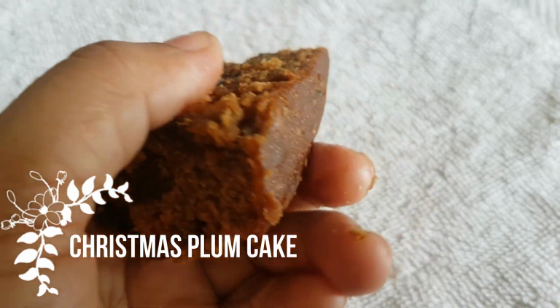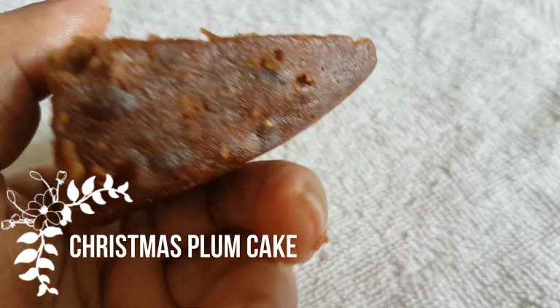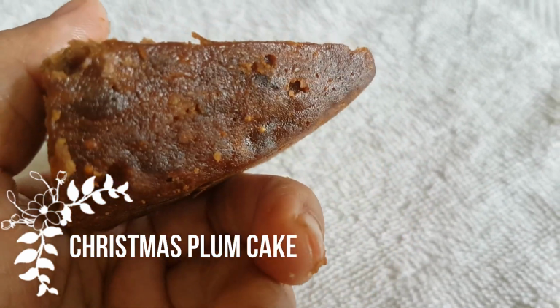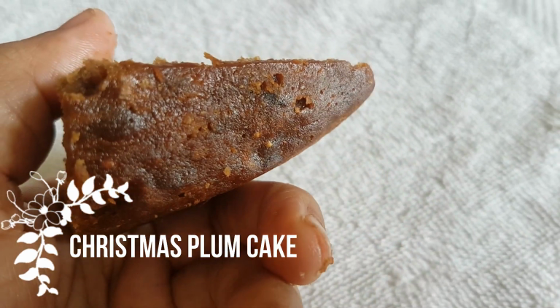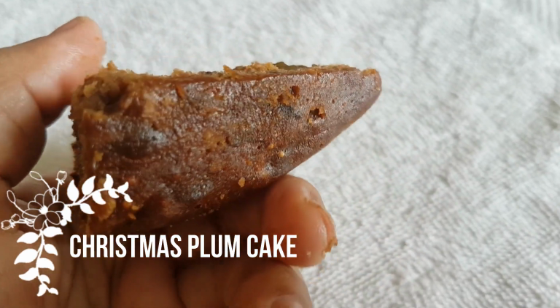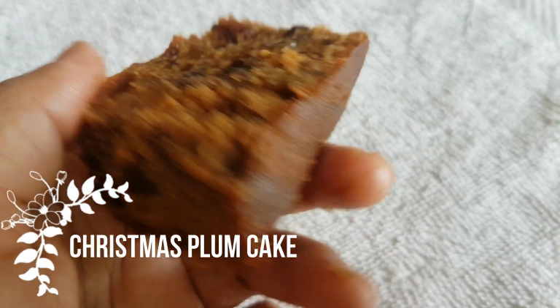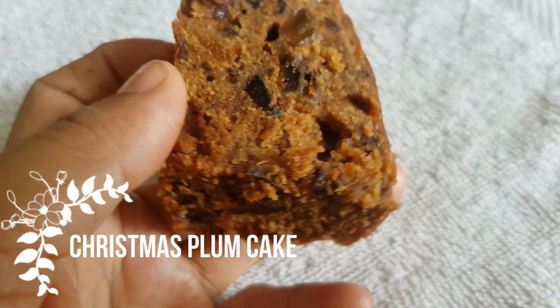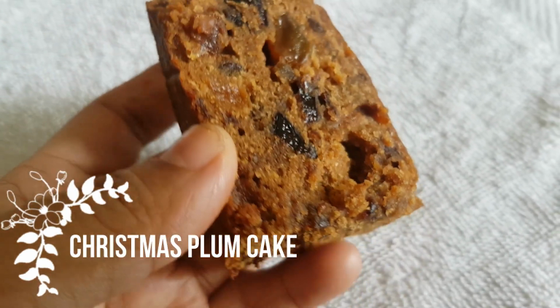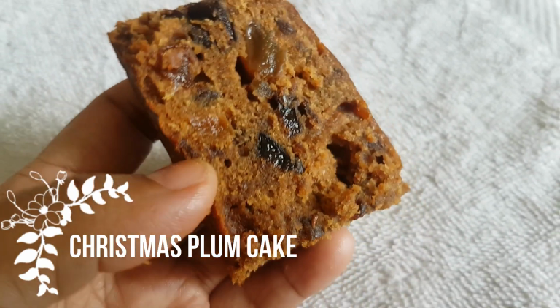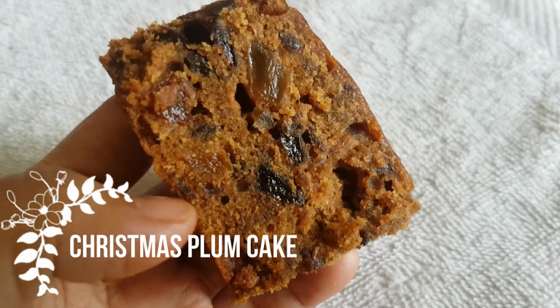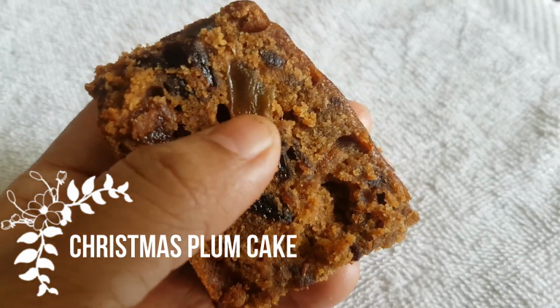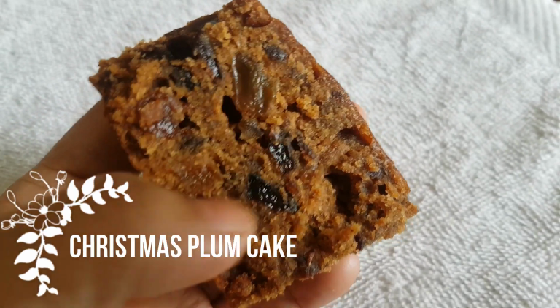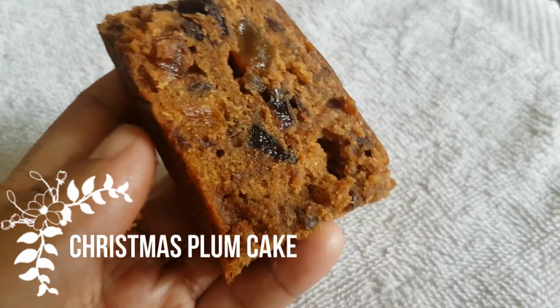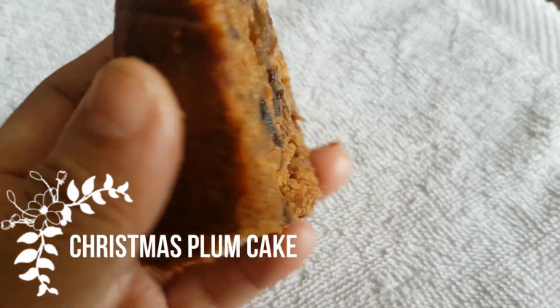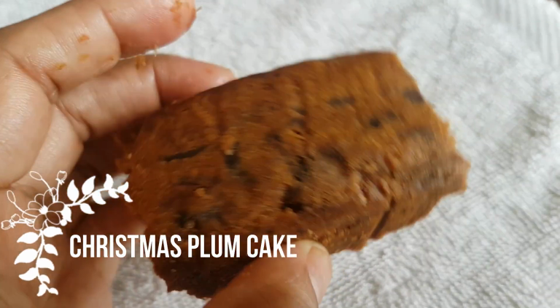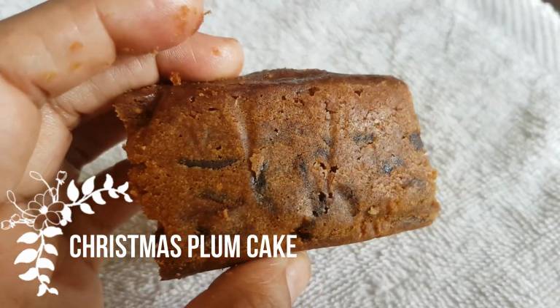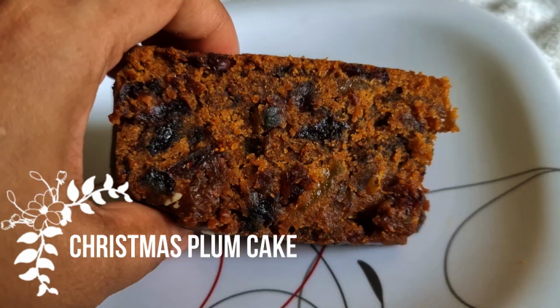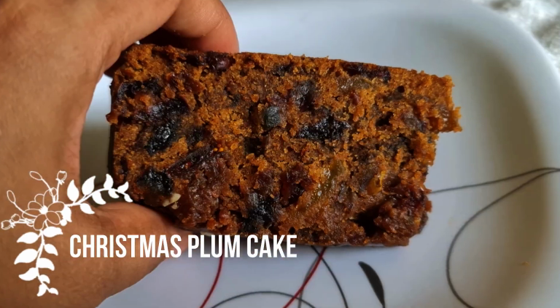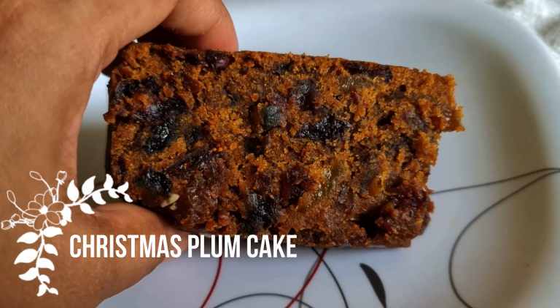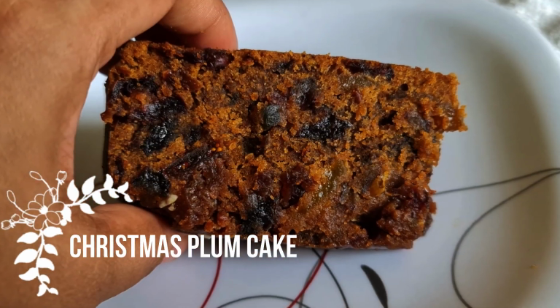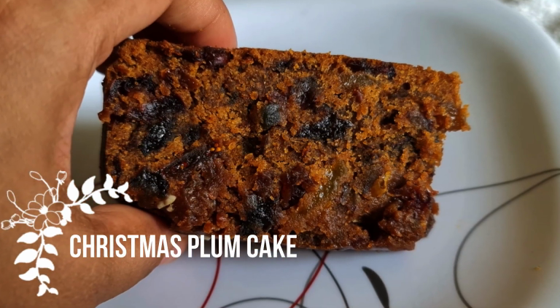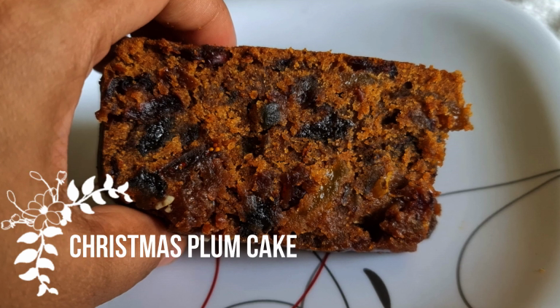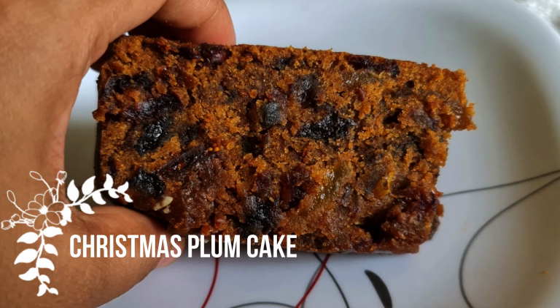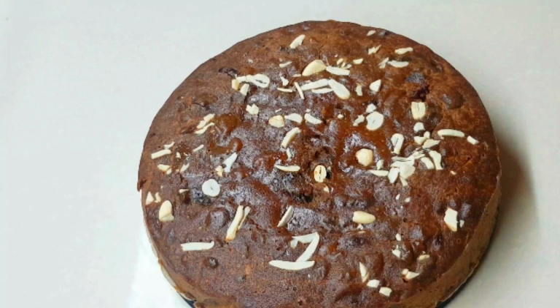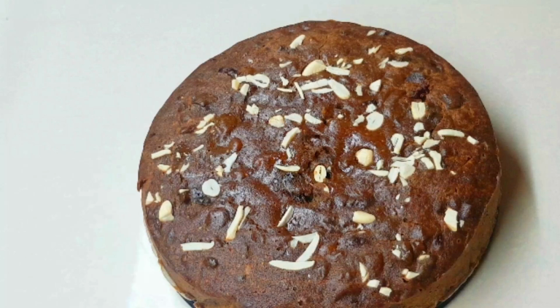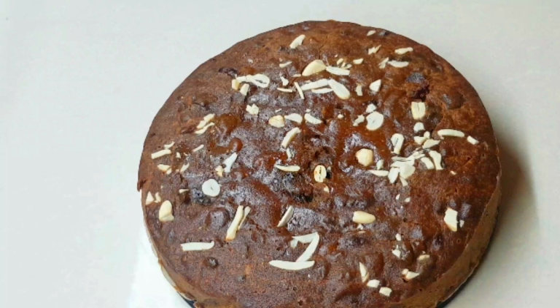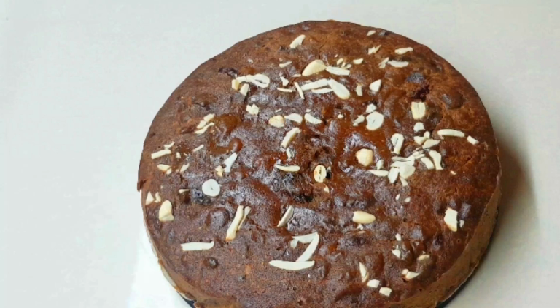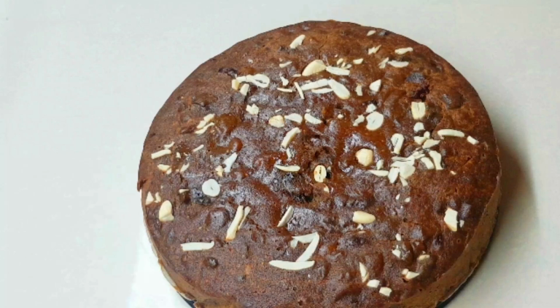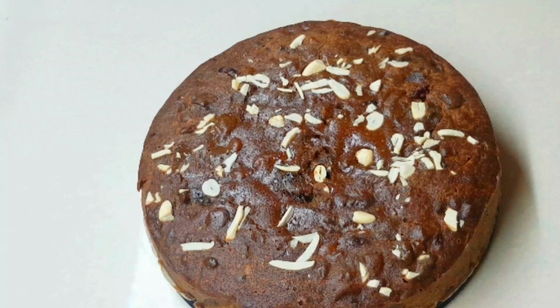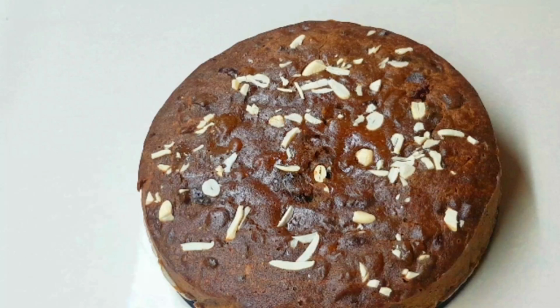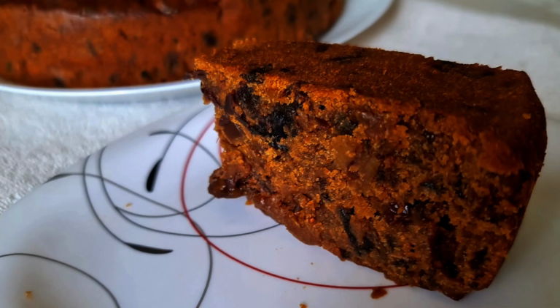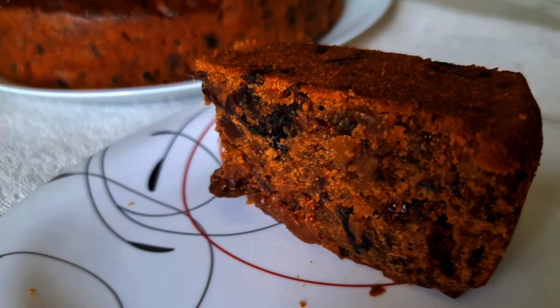This cake is very easy to make — an instant cake. I don't have to pre-soak it. This cake is very tasty and nutritious, and very easy to make with dry fruits.